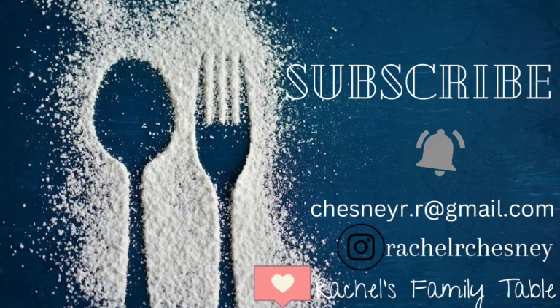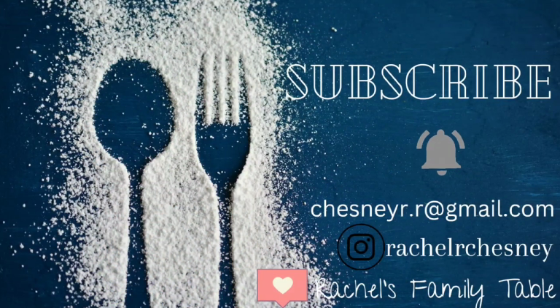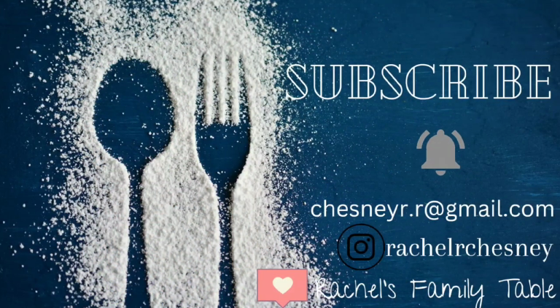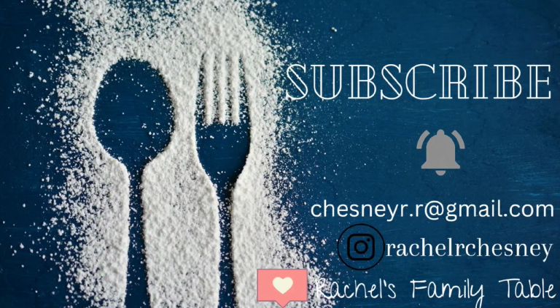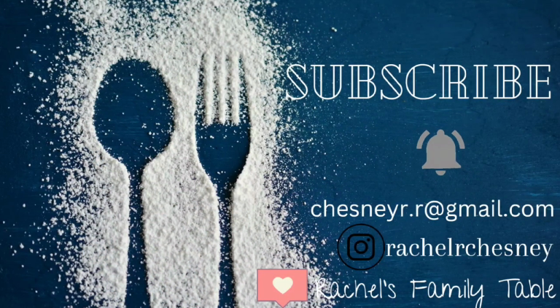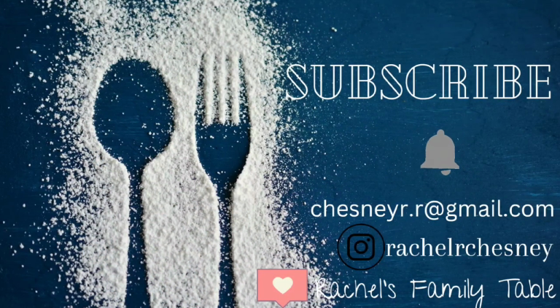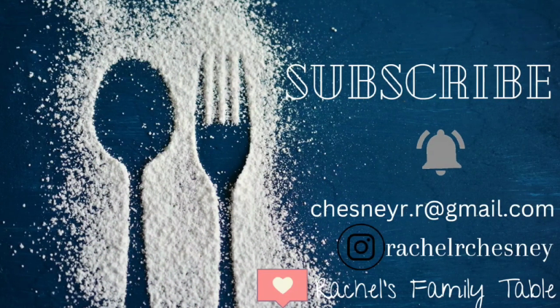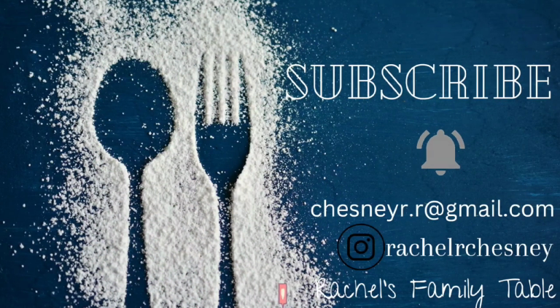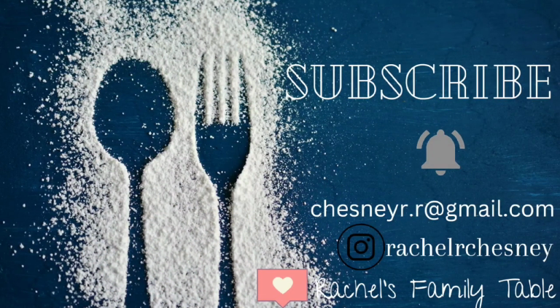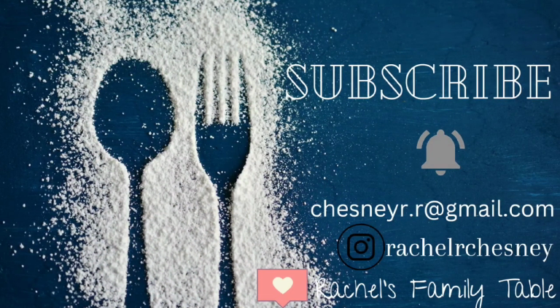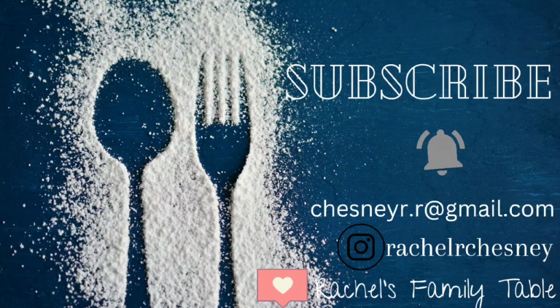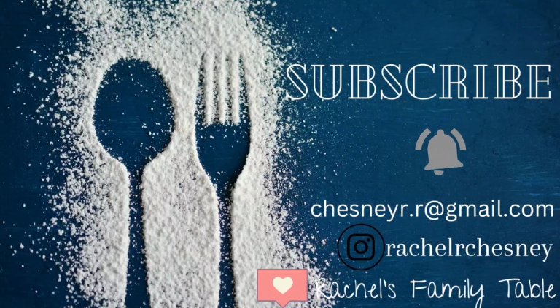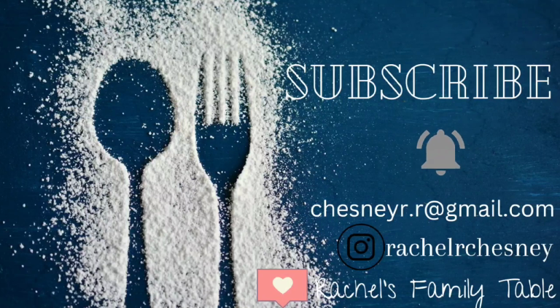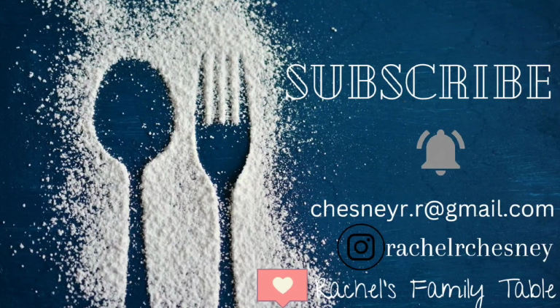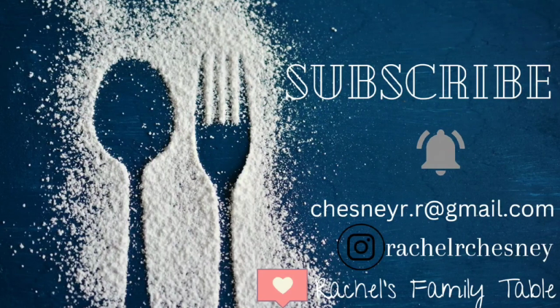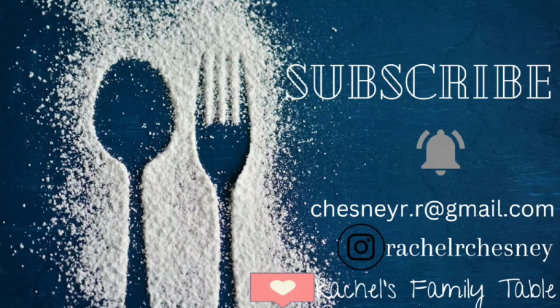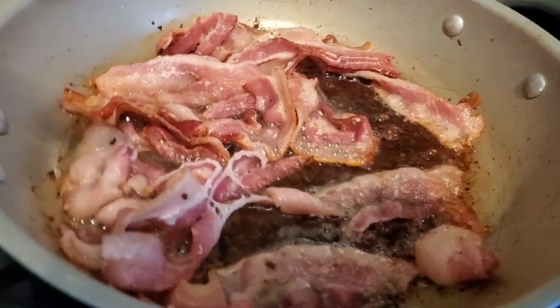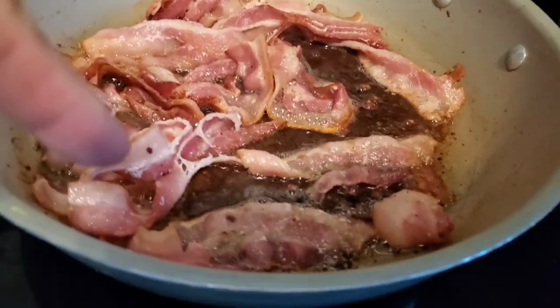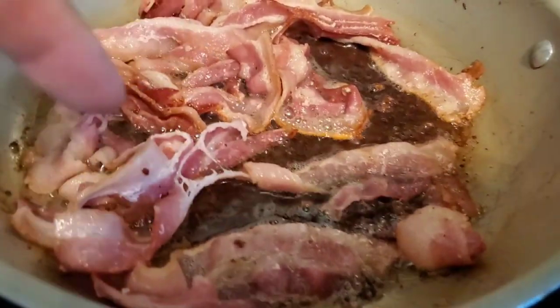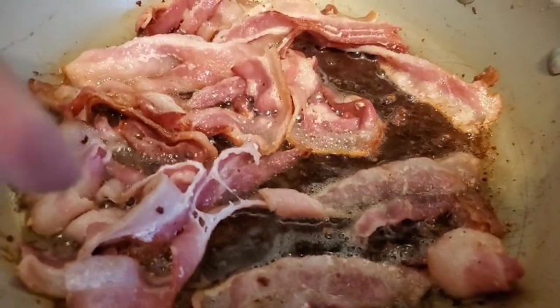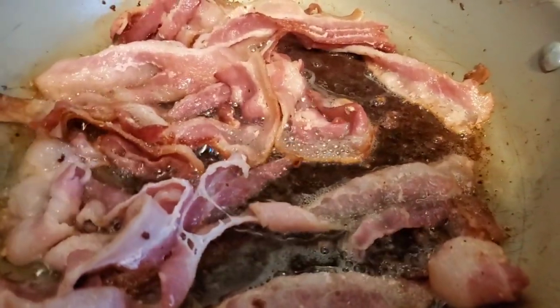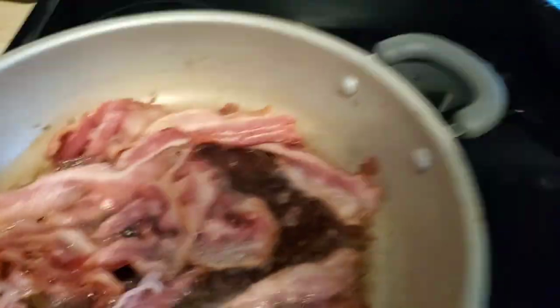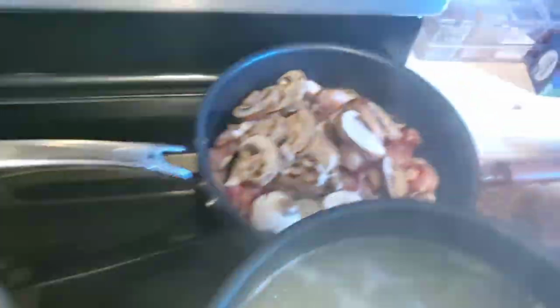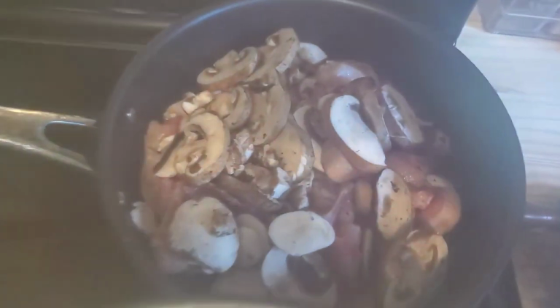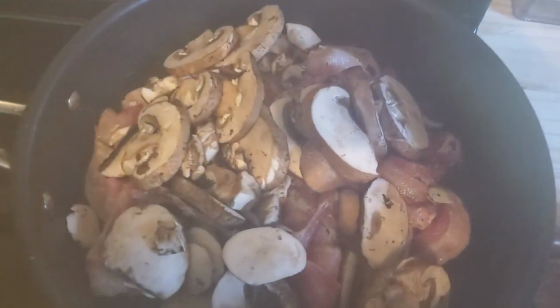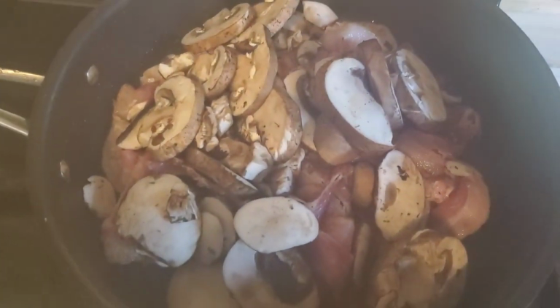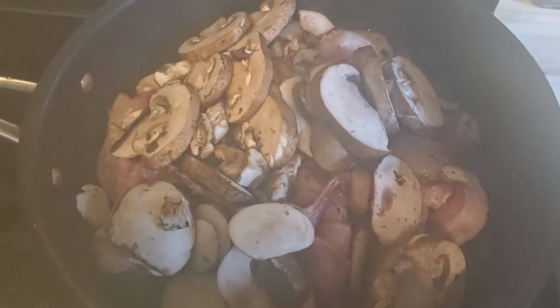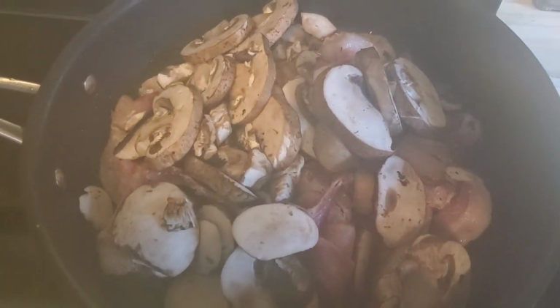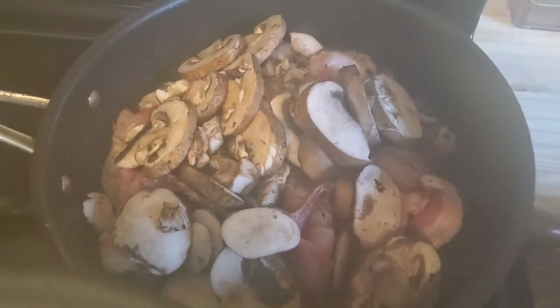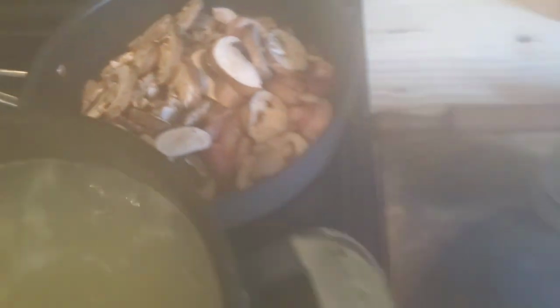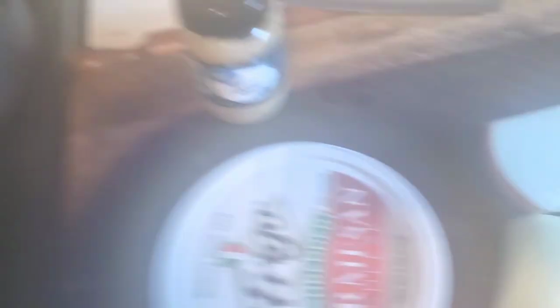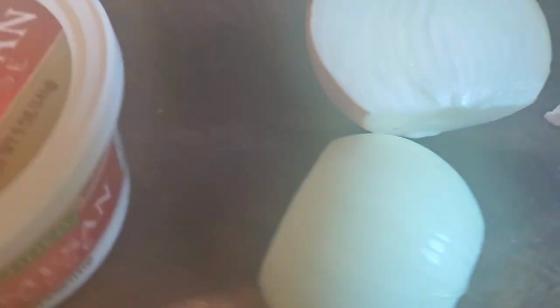Hi, I'm Rachel. Welcome to my channel. I do what's for dinner videos, and if you watch my videos every week, you know I missed last week, but I am here today with what my family had for dinner over the last two weeks.